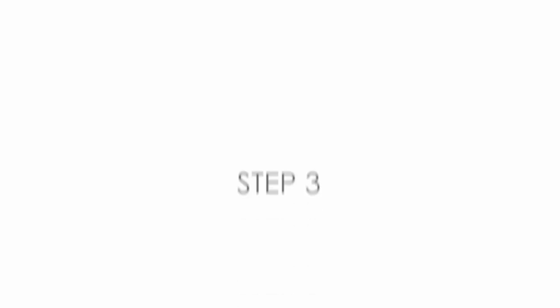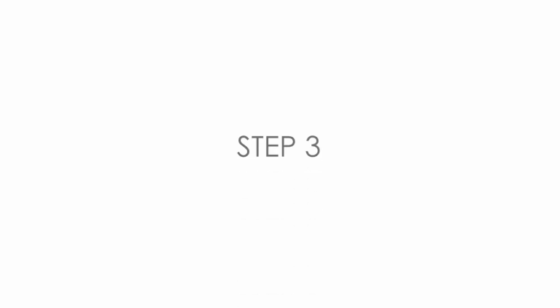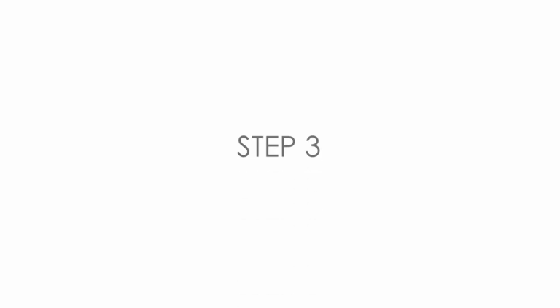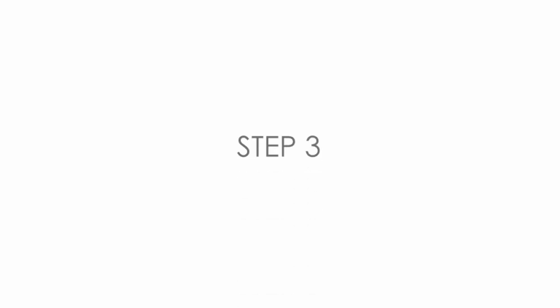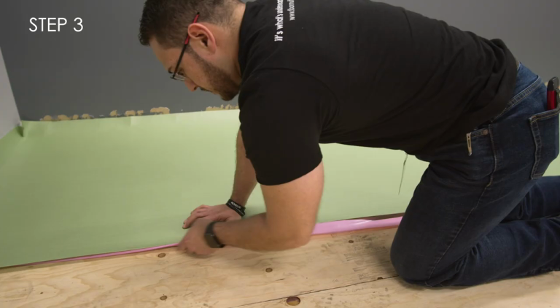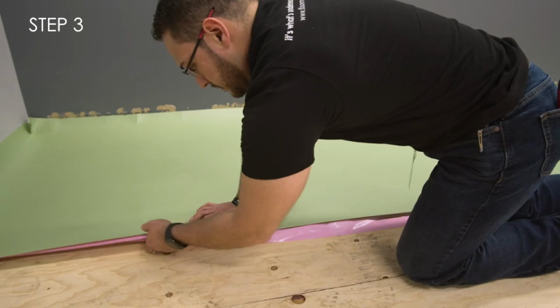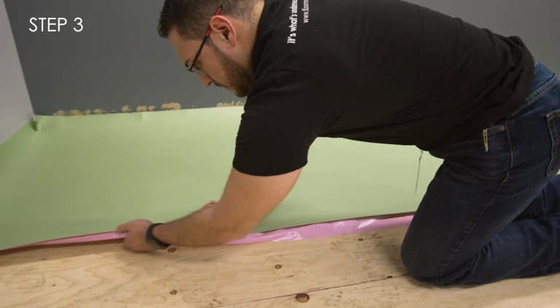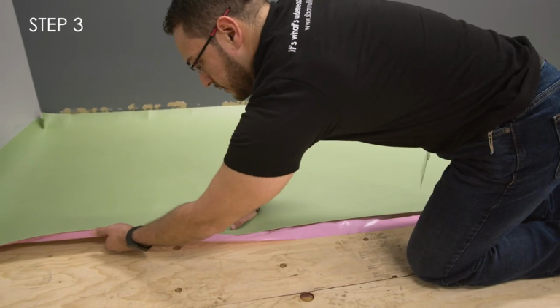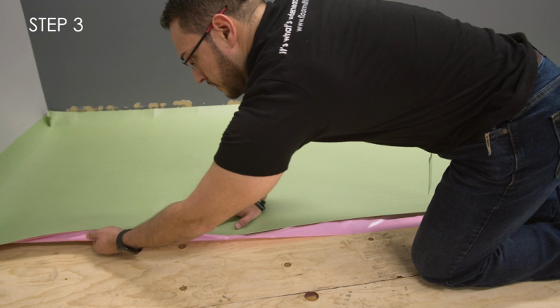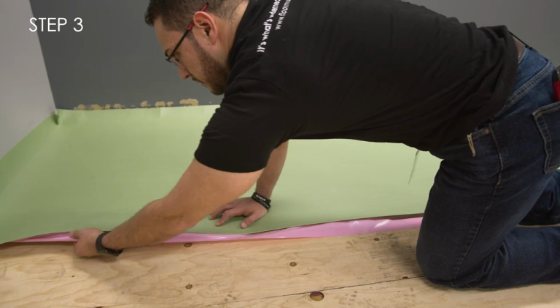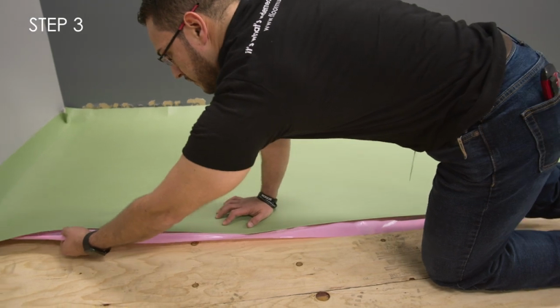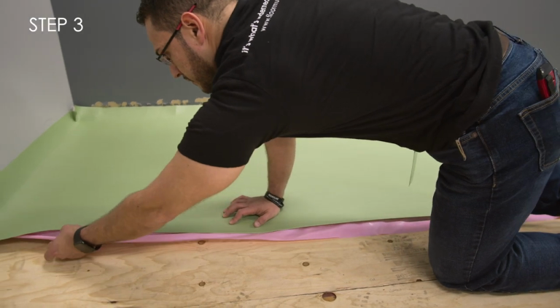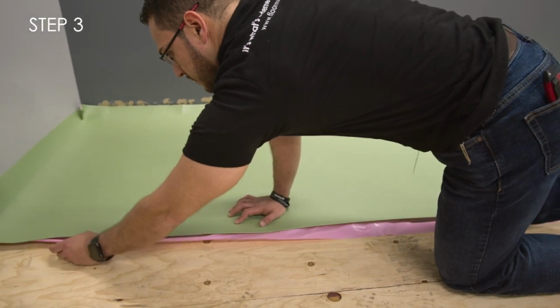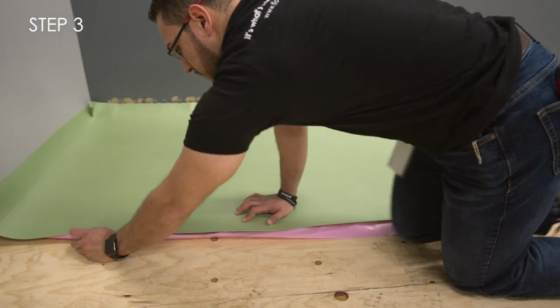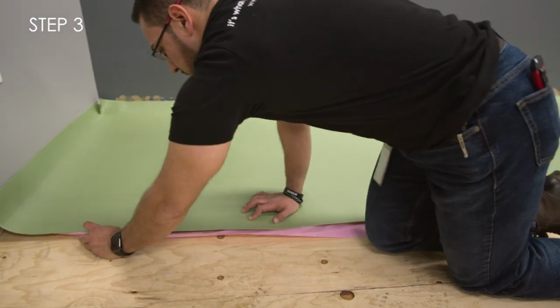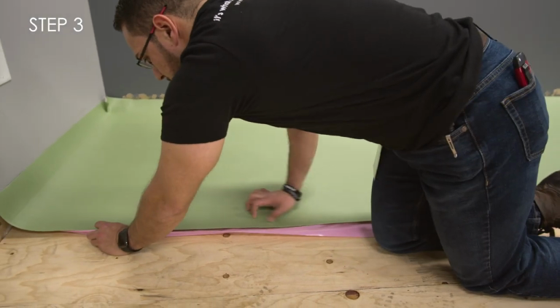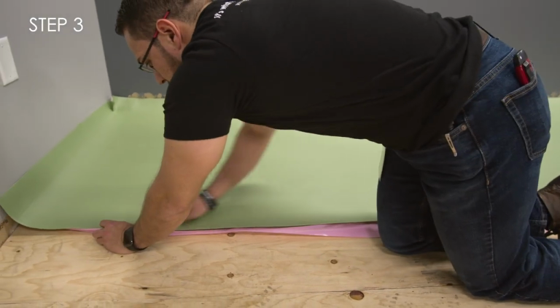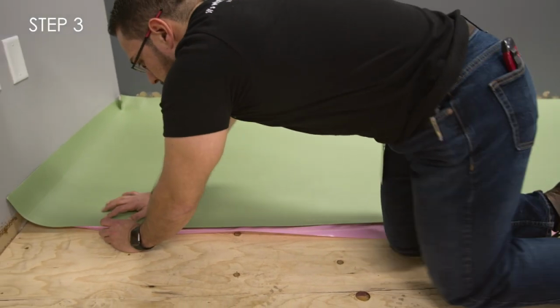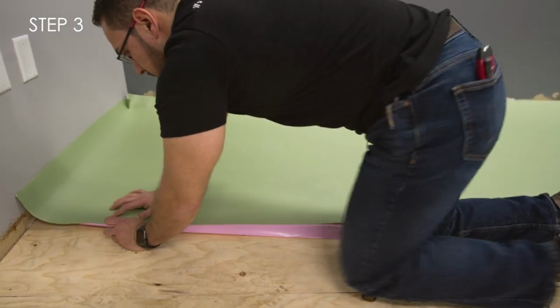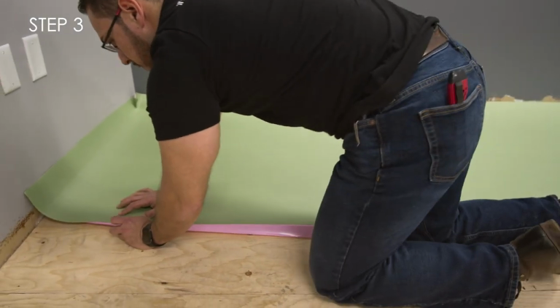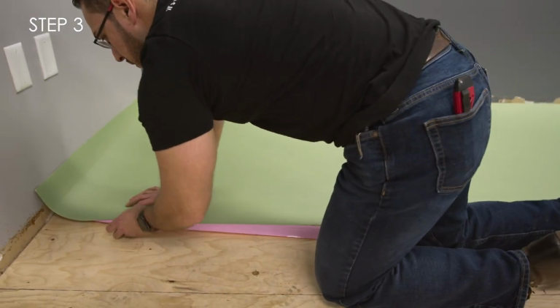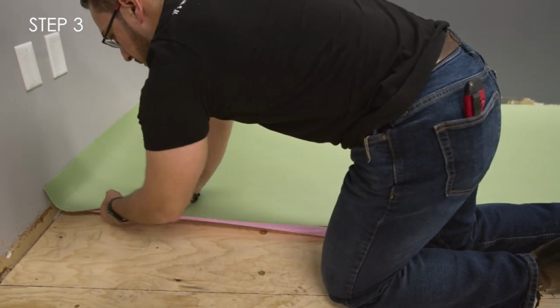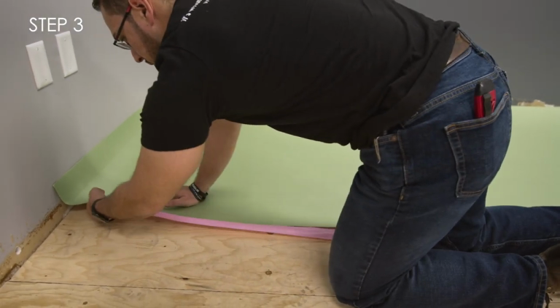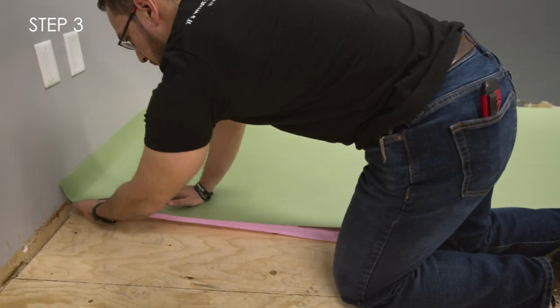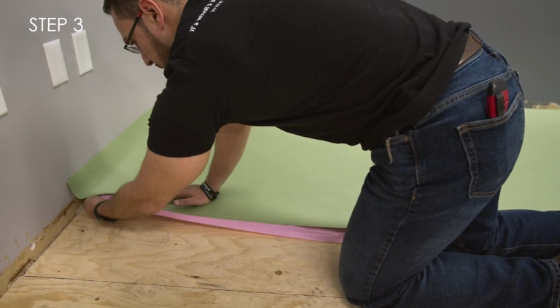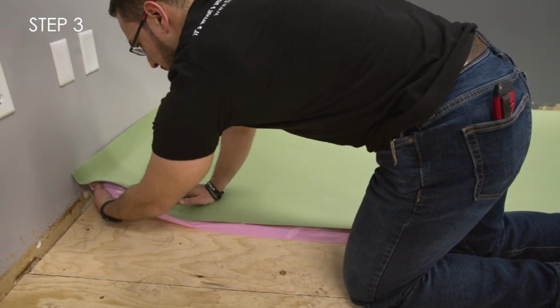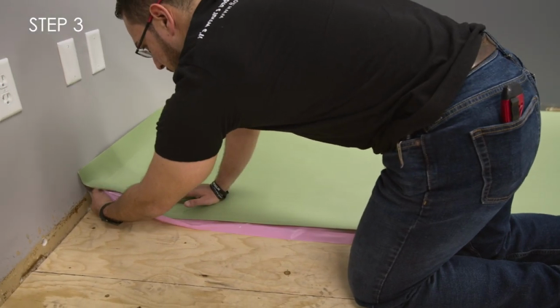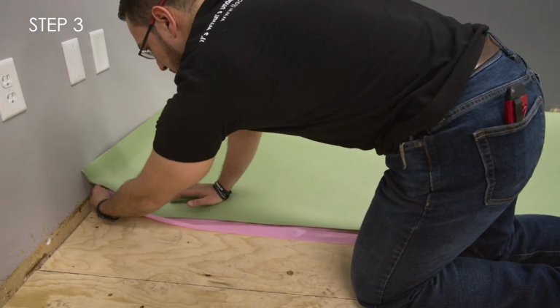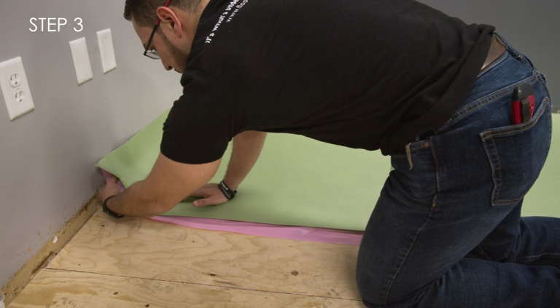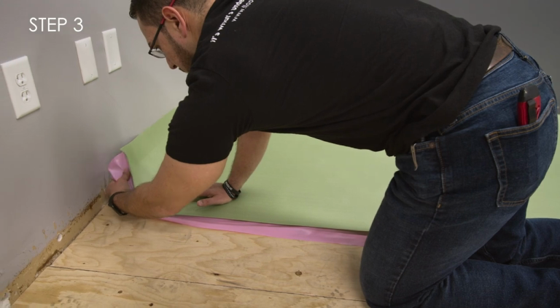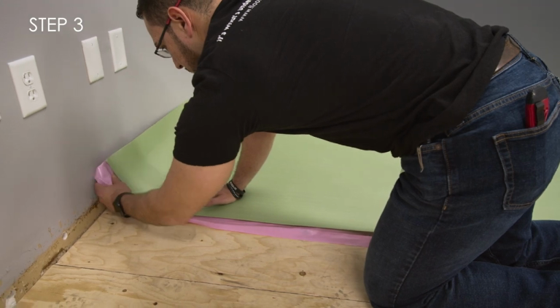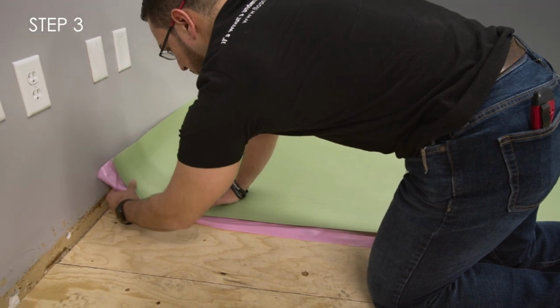Step 3. Once your first roll of underlayment is laid on the subfloor, unfold the UltraSeal film, extending it from the foam.